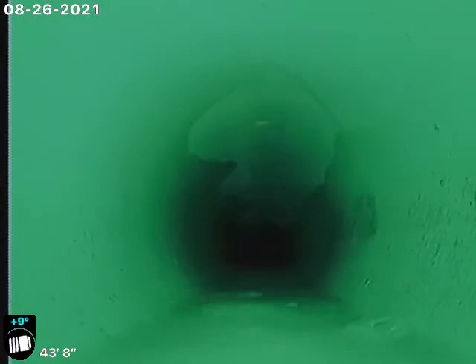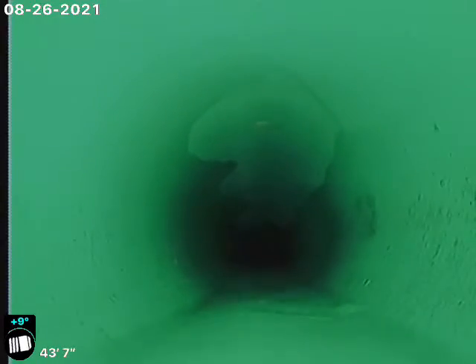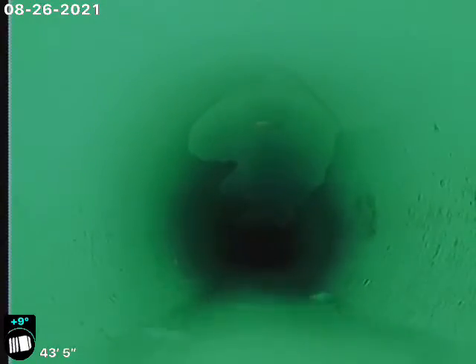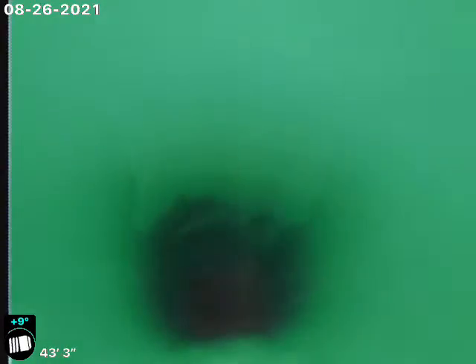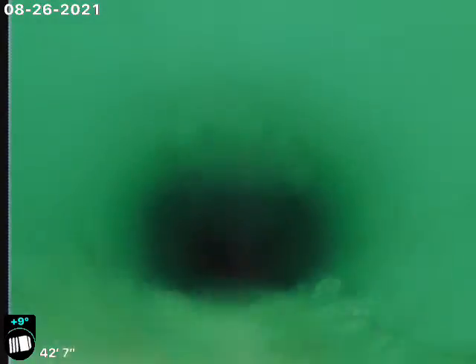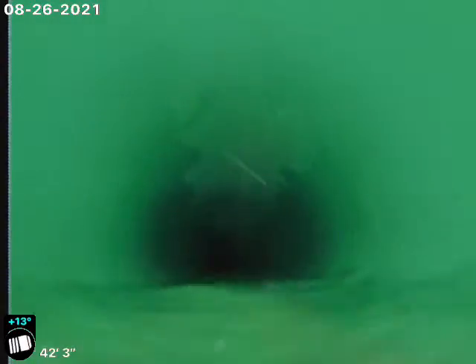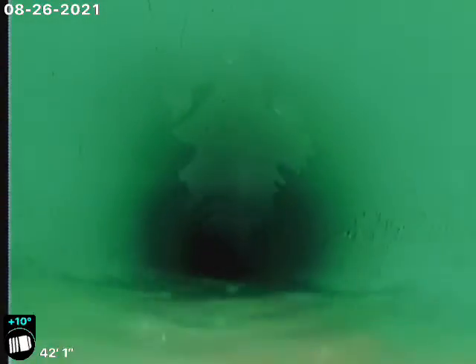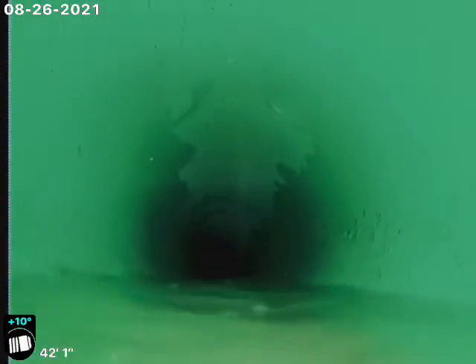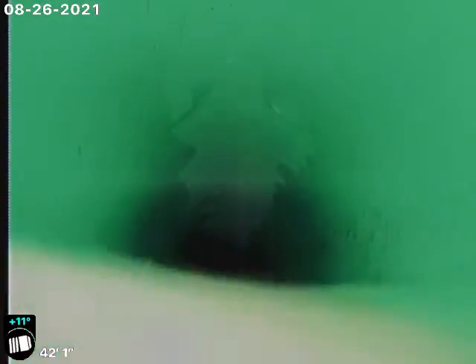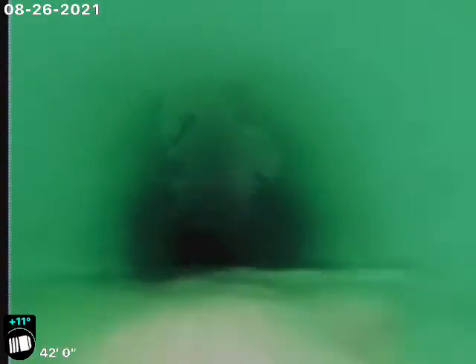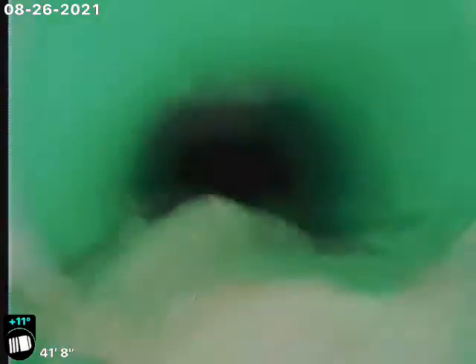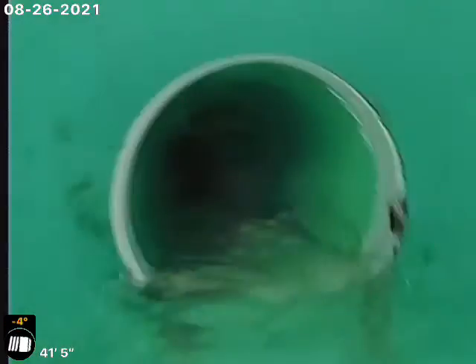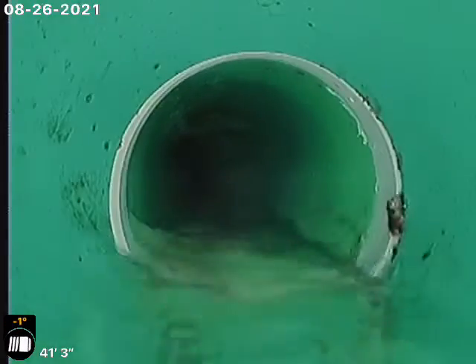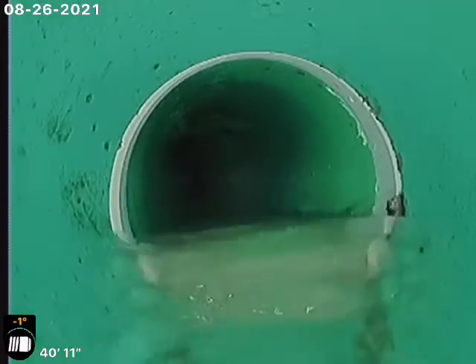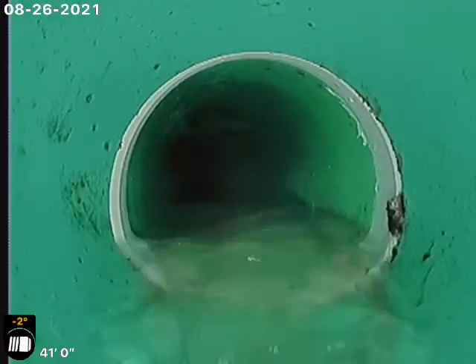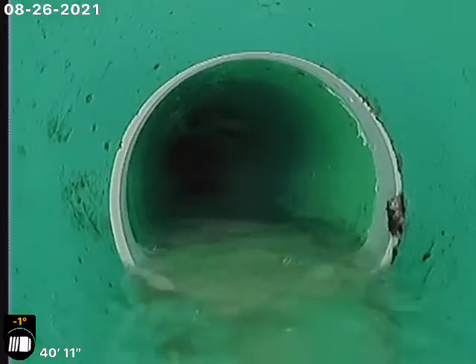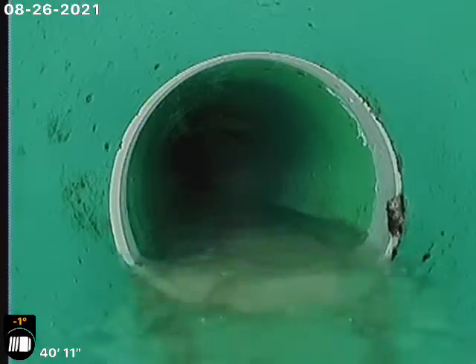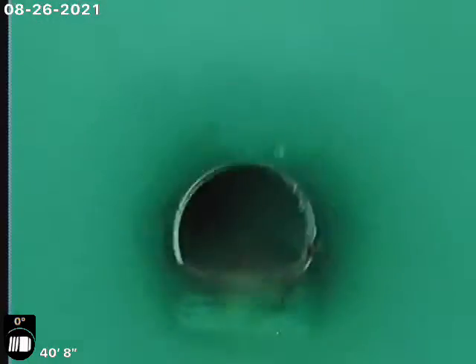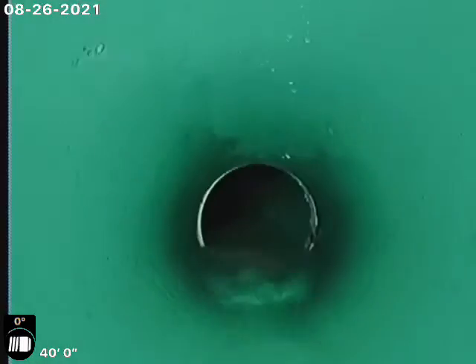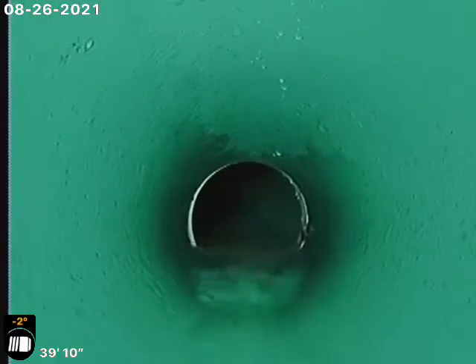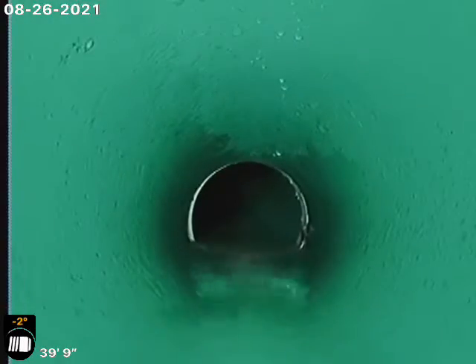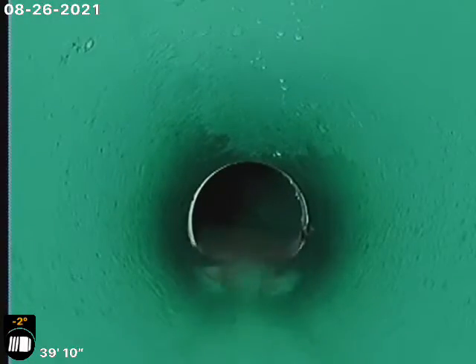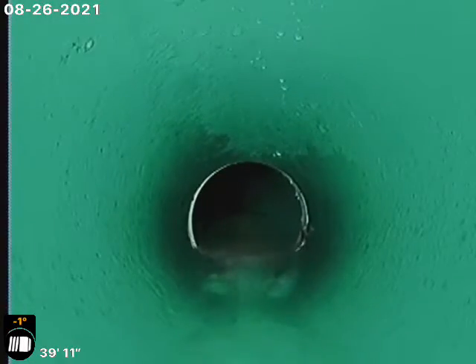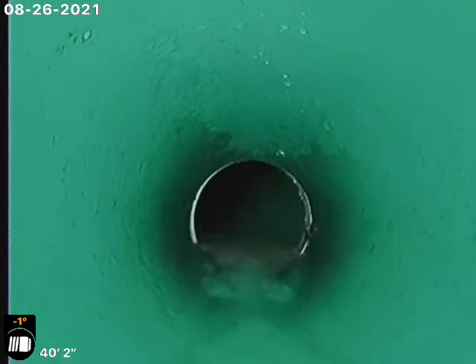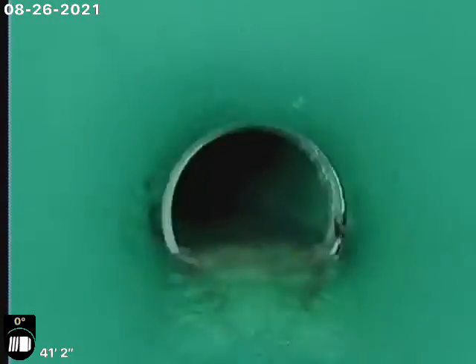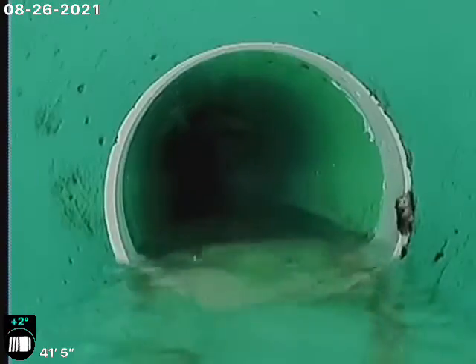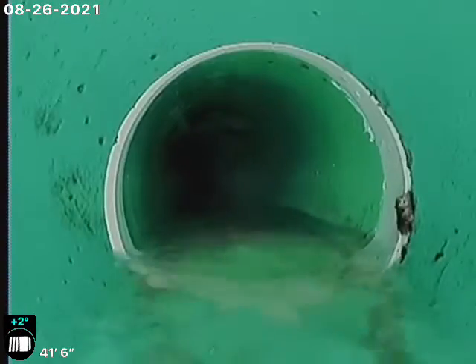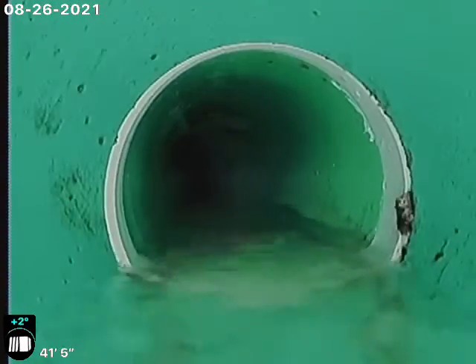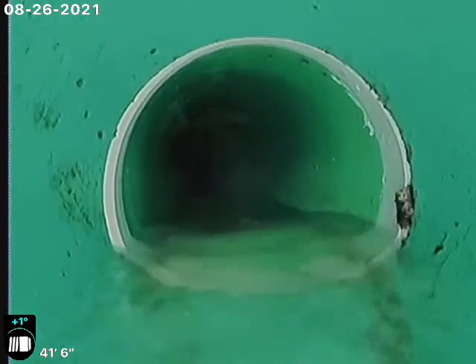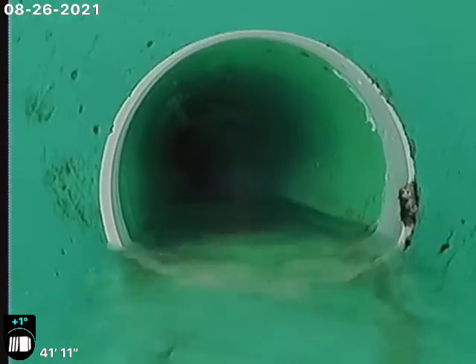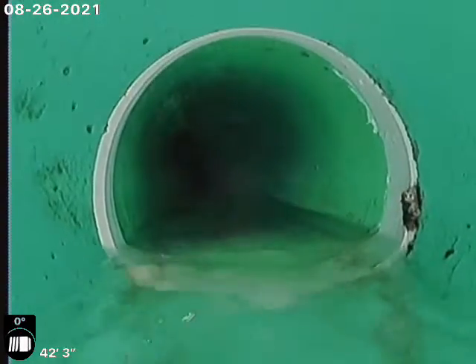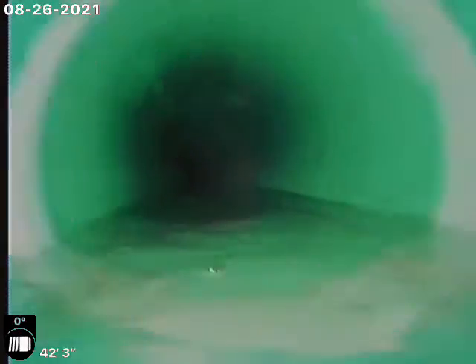I did get about 95% of the debris out of there. And there's a little low spot here at 41 foot.